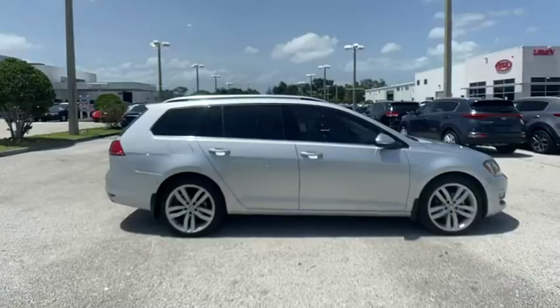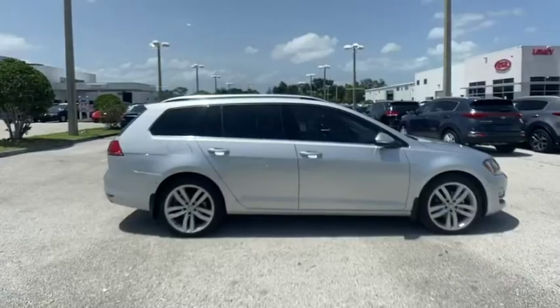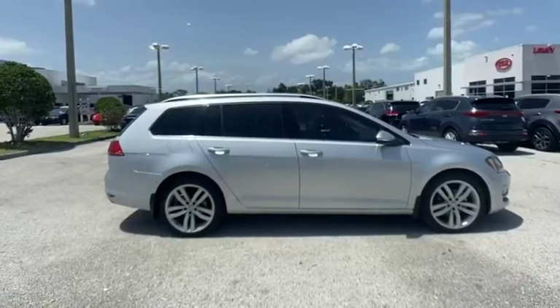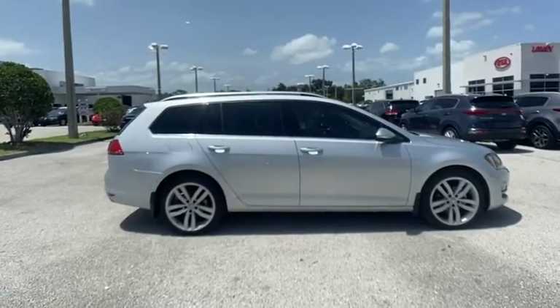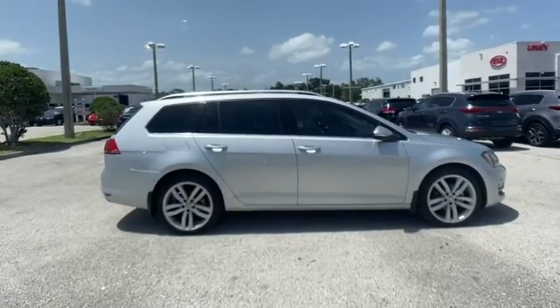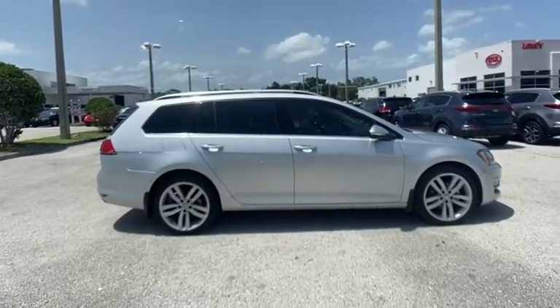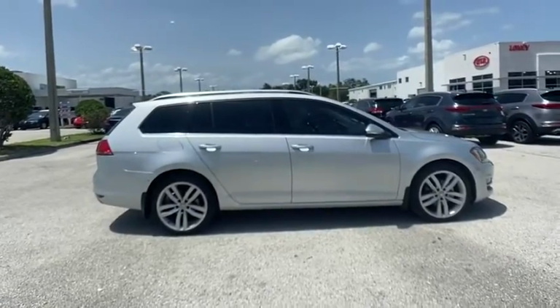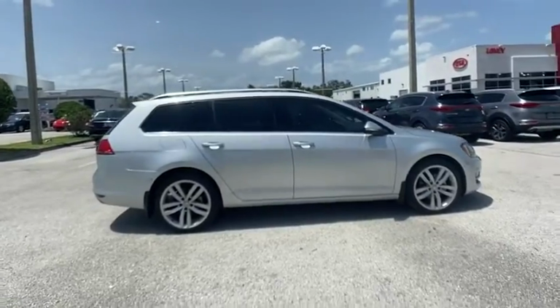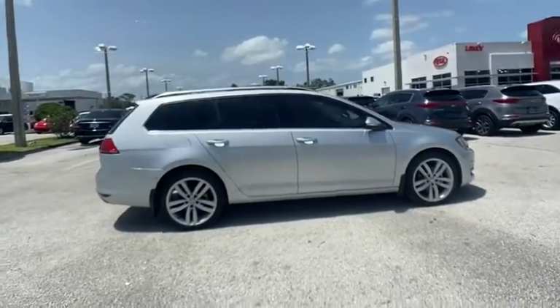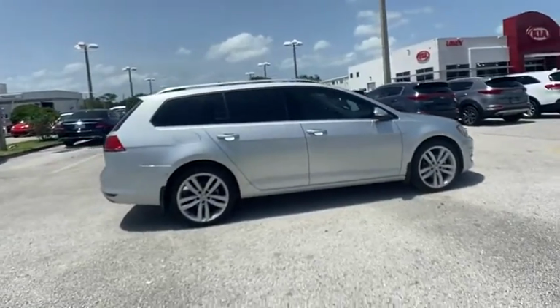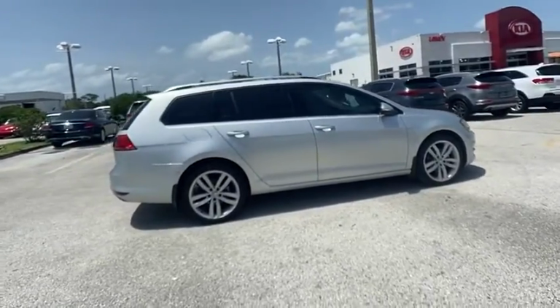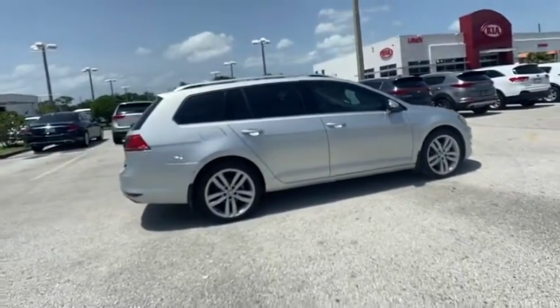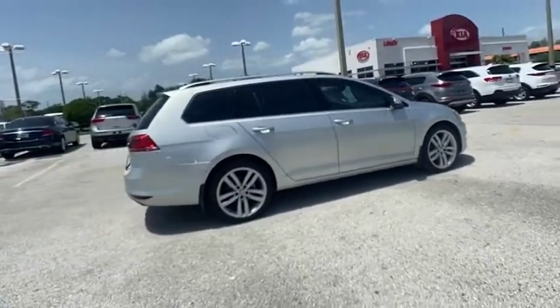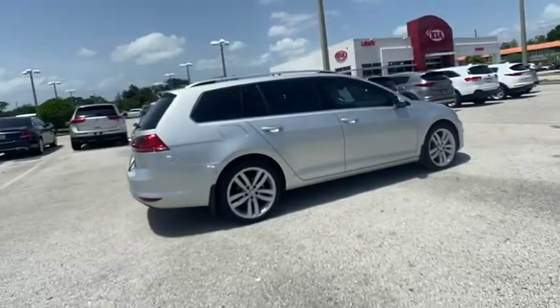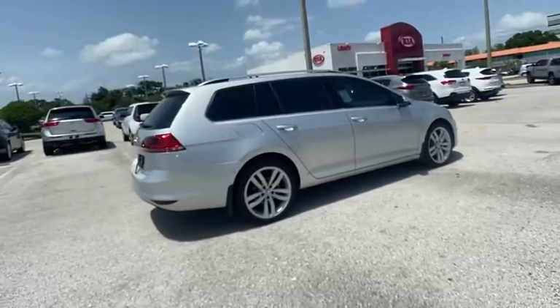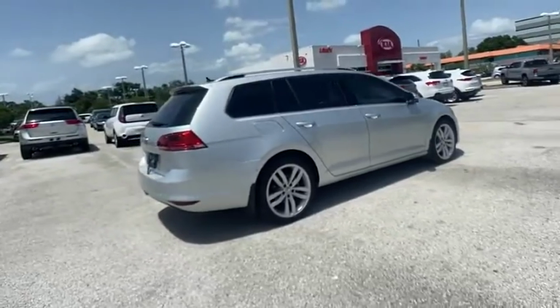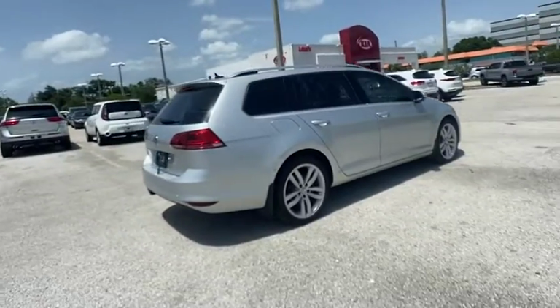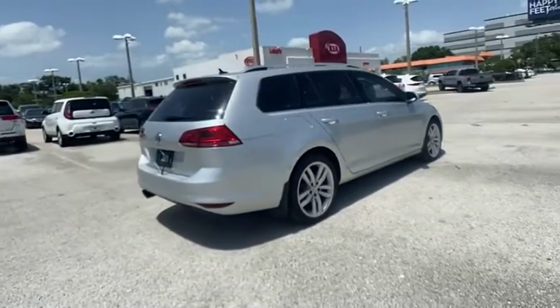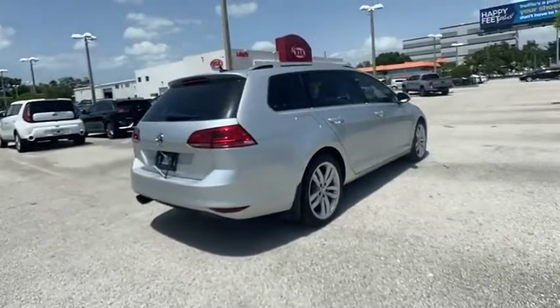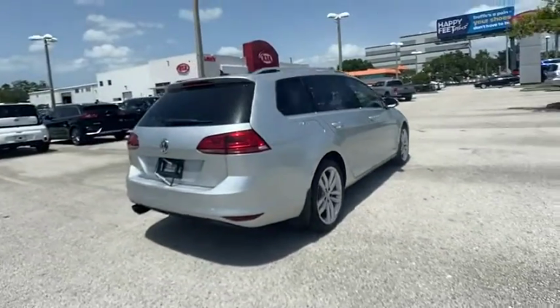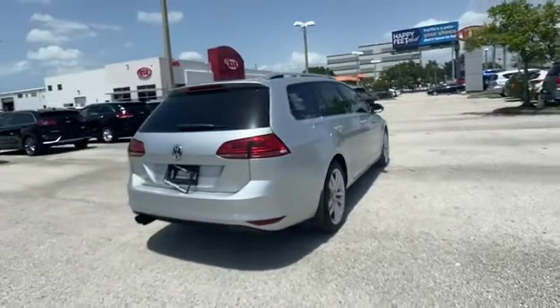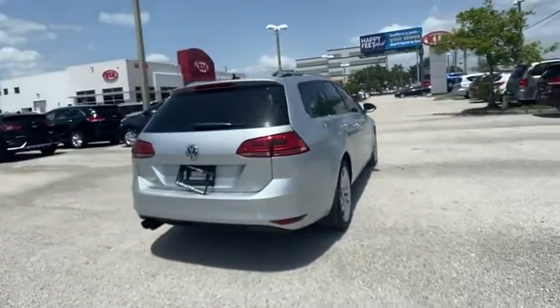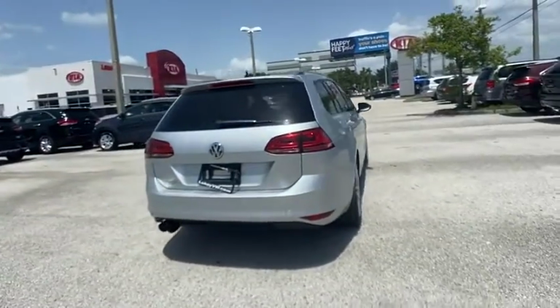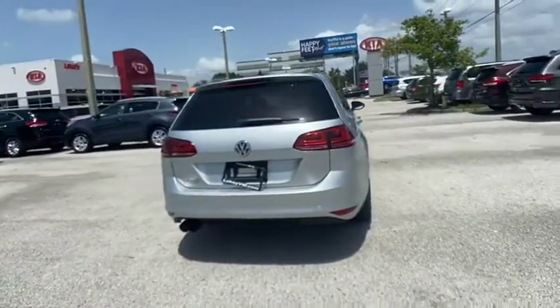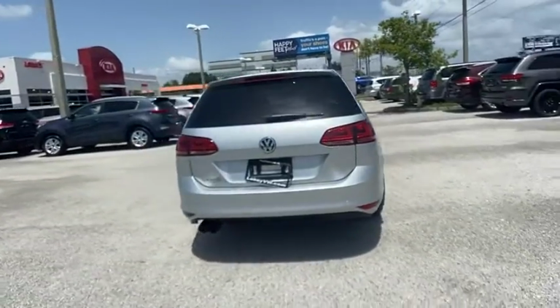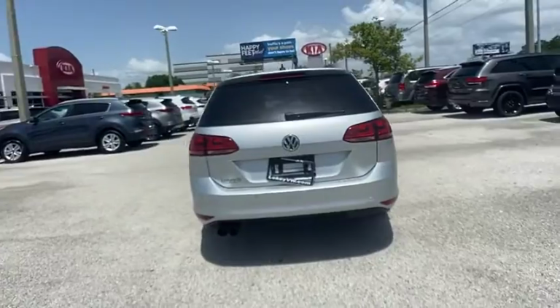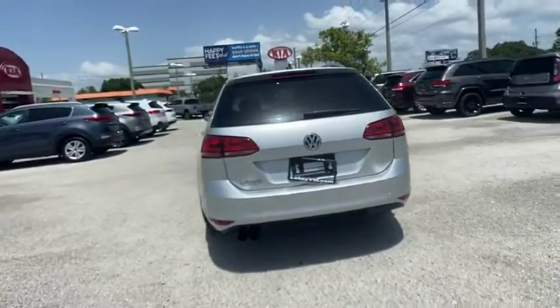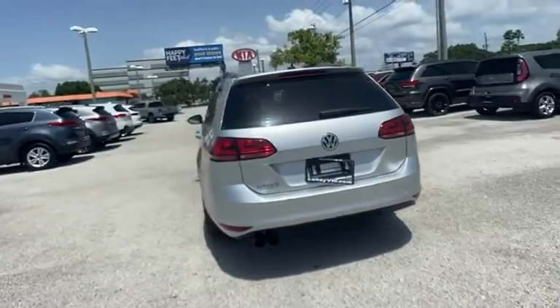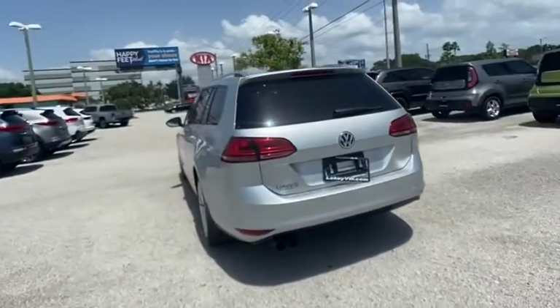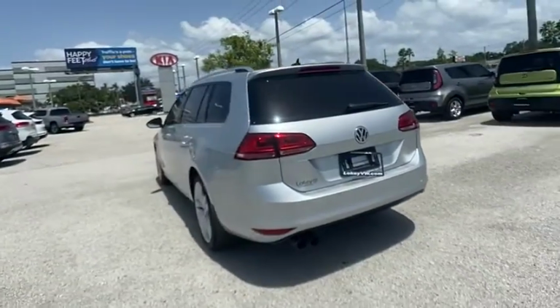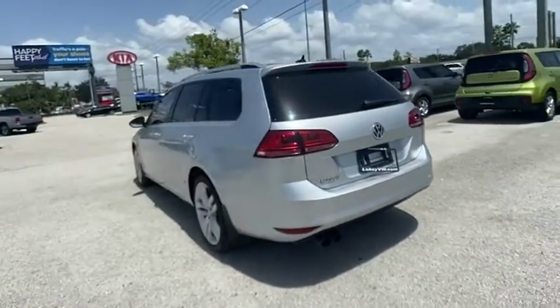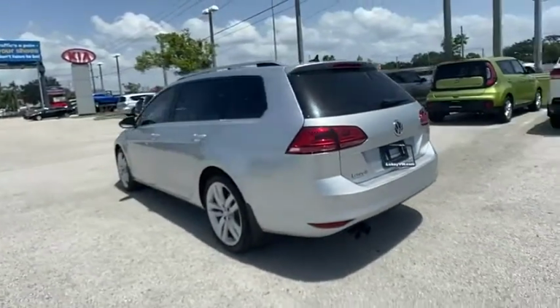Come test drive the 2017 Golf. It's the original fun-to-drive hatchback. Drive one today — priced below $15,000. This vehicle has less than 105,000 miles.